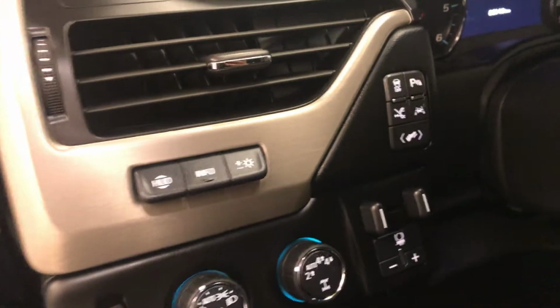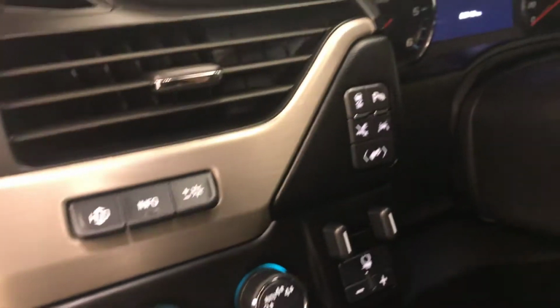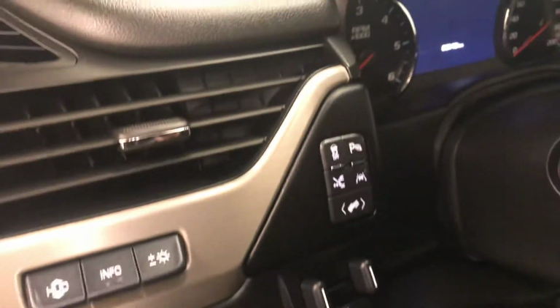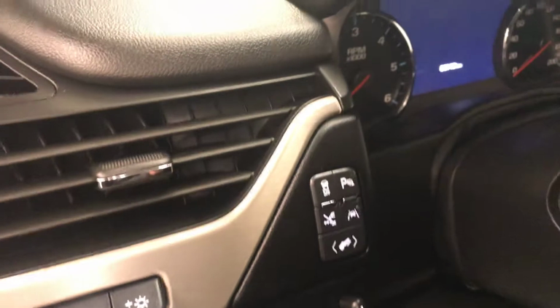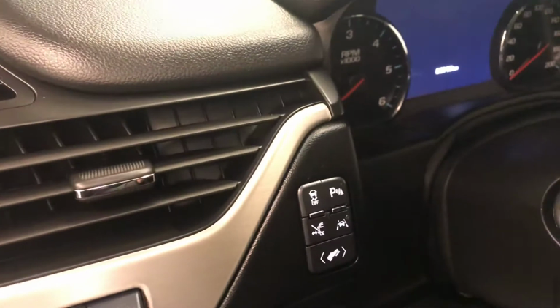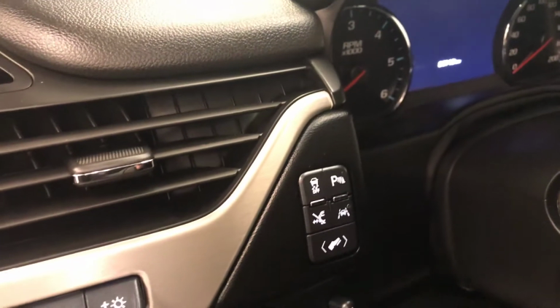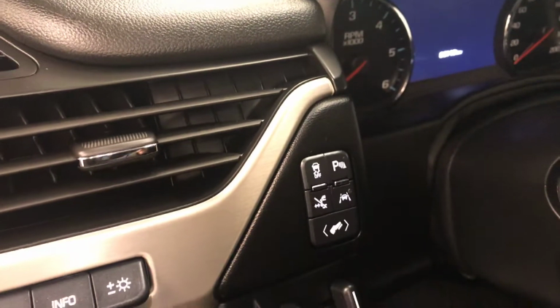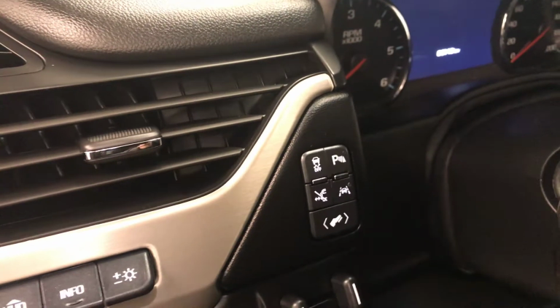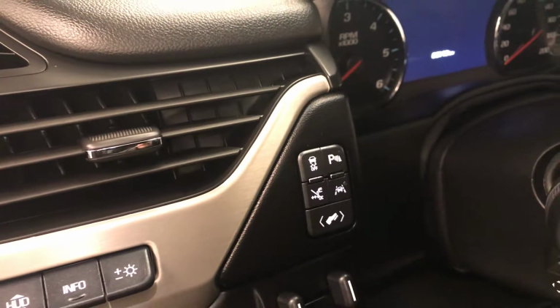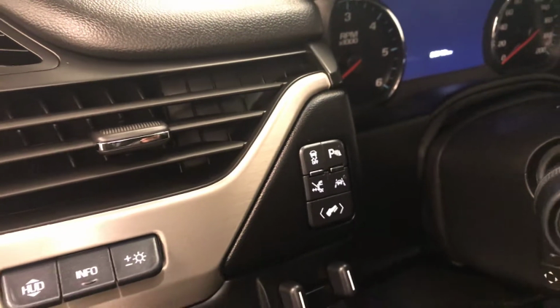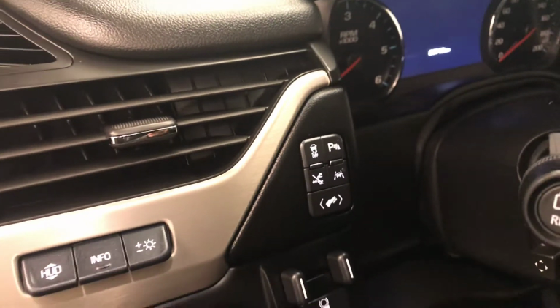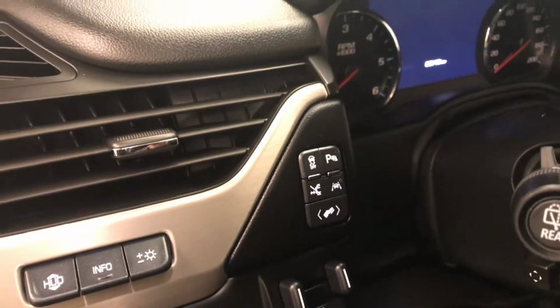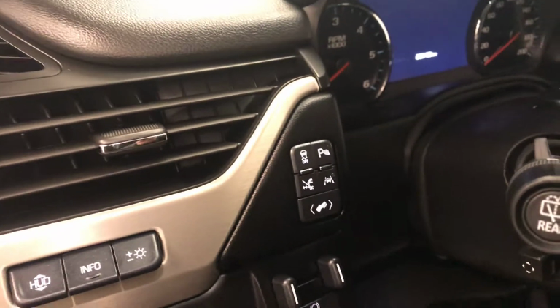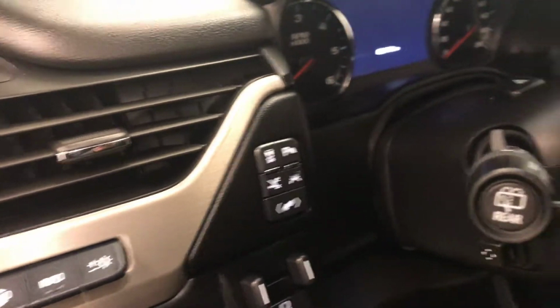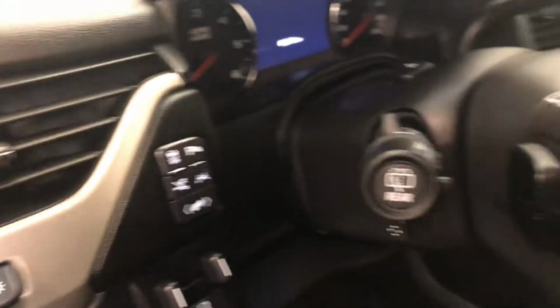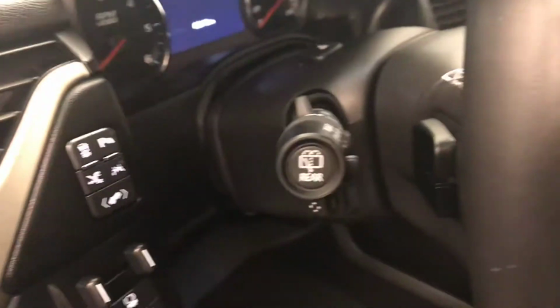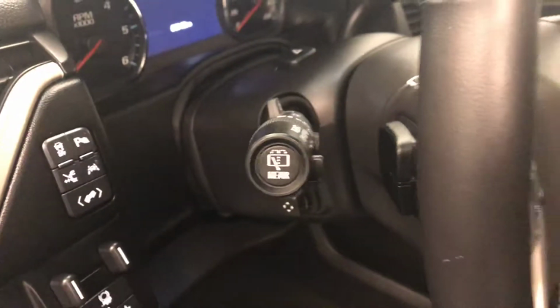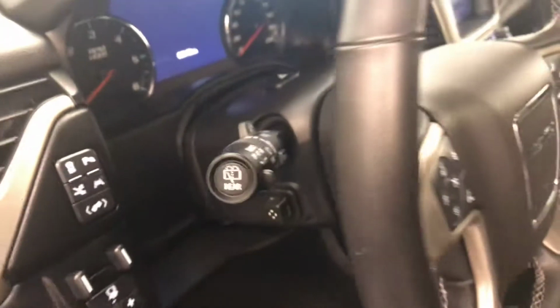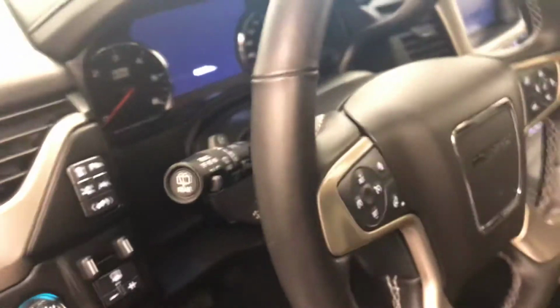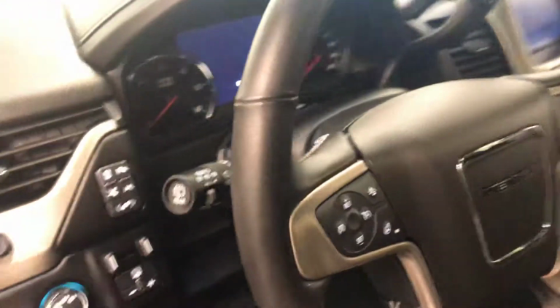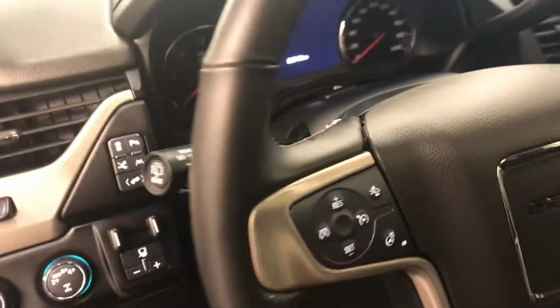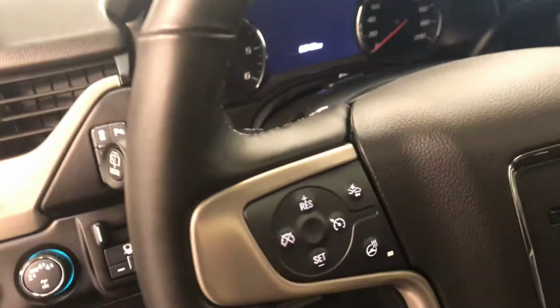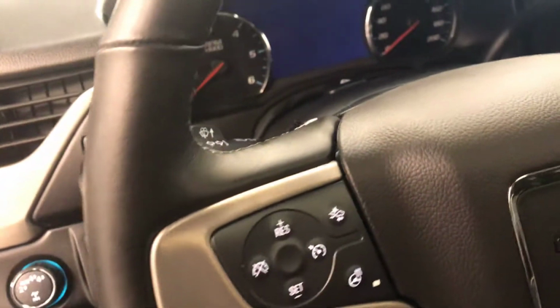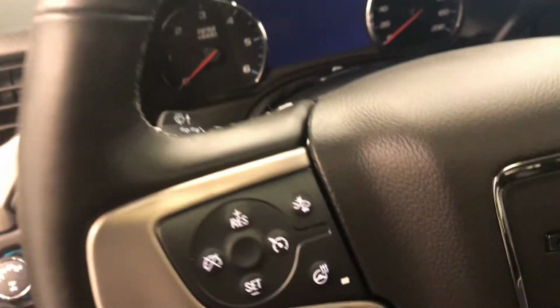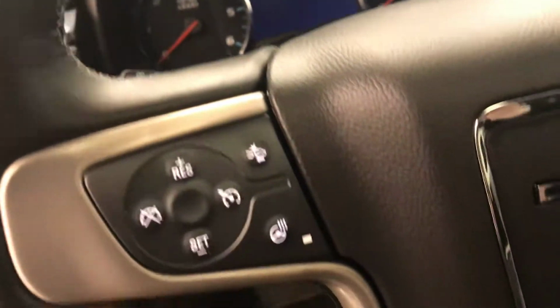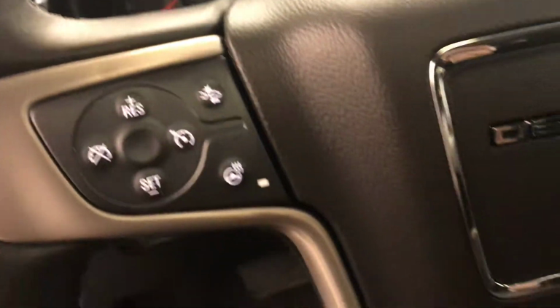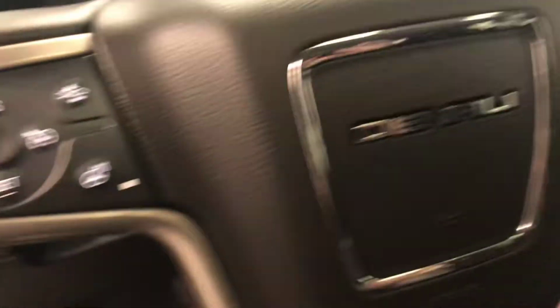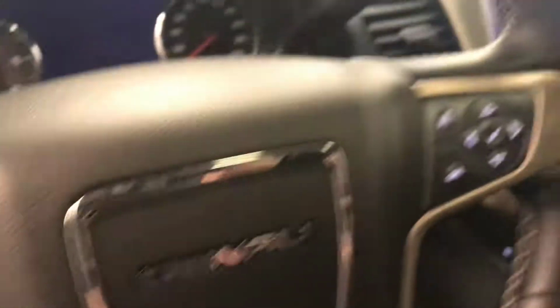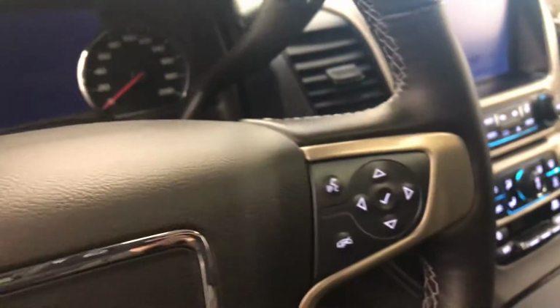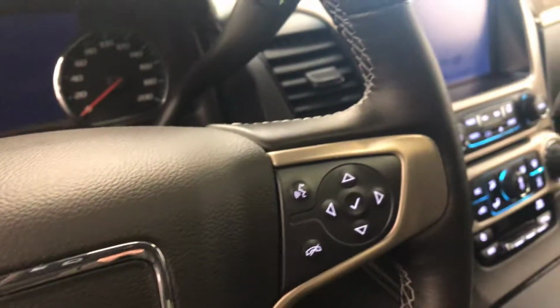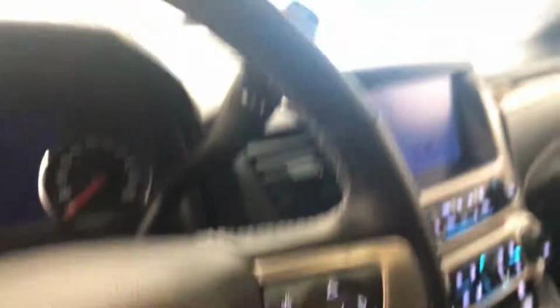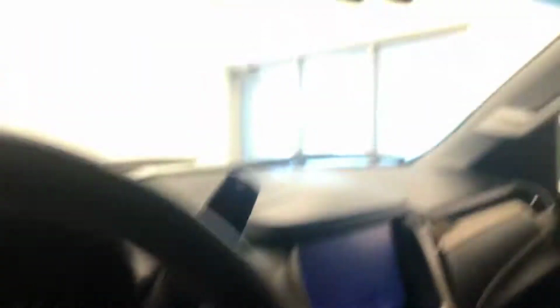Also featured are heads-up display, traction control, parking assist controls, retractable running board controls, lane departure warning and power adjustable foot pedals, power tilt and telescopic steering wheel, cruise control, forward collision detection and heated steering wheel, and high speed communication and audio controls.